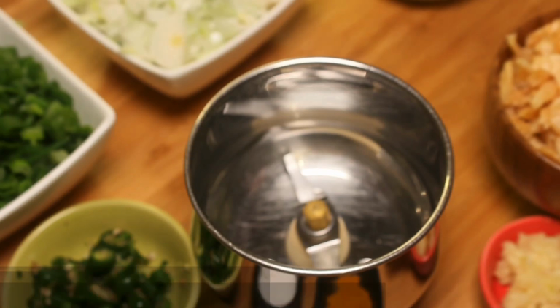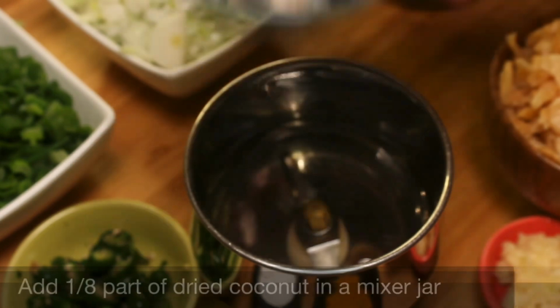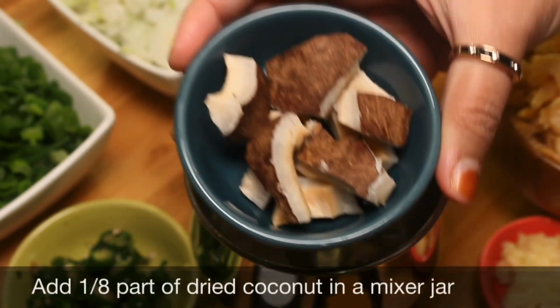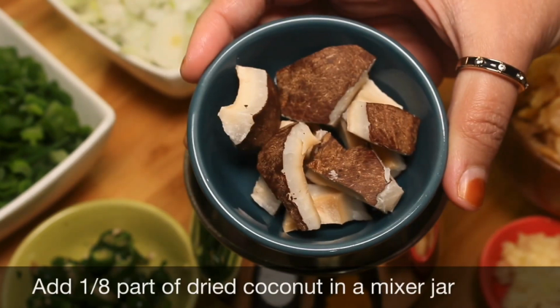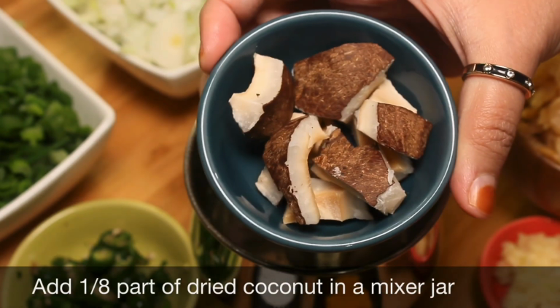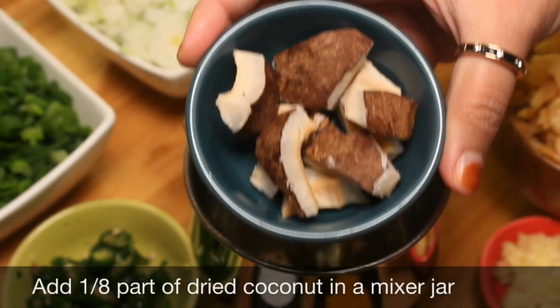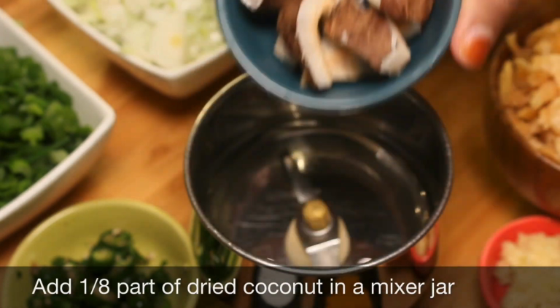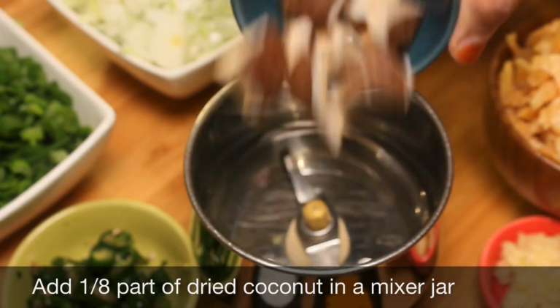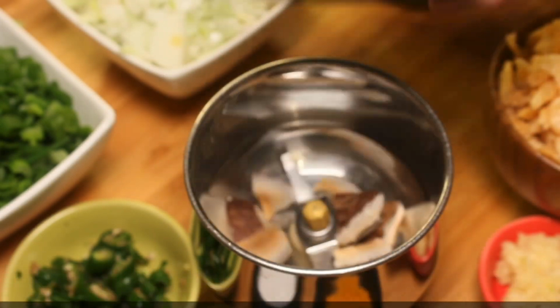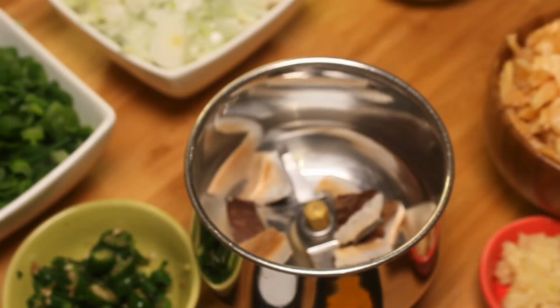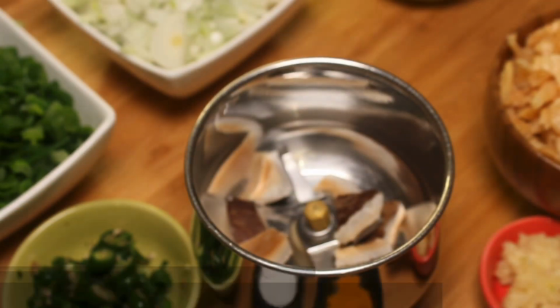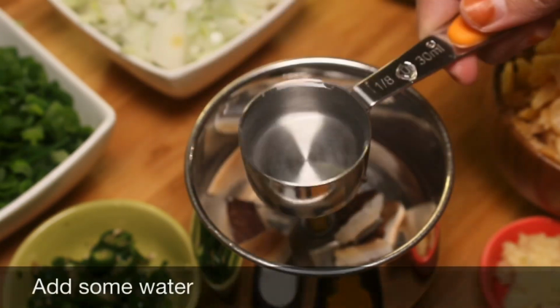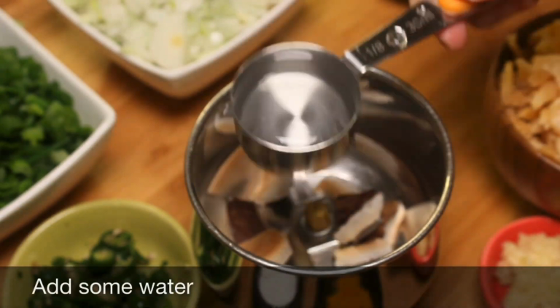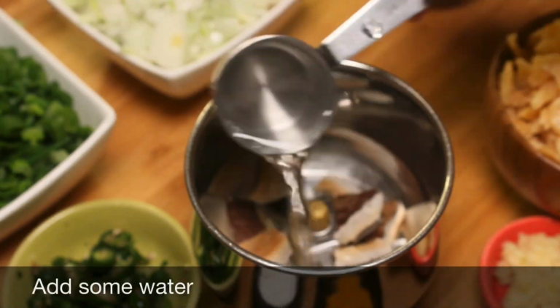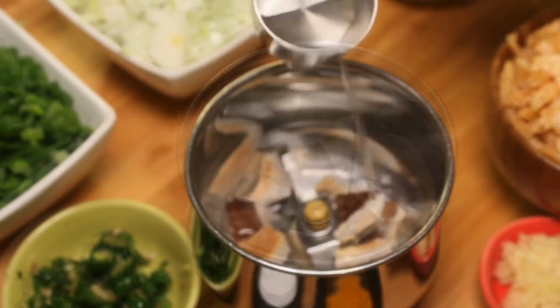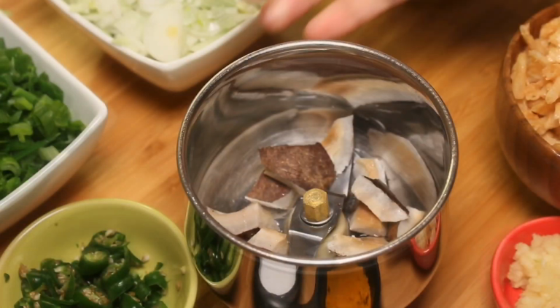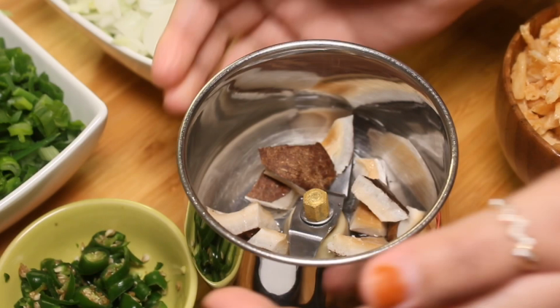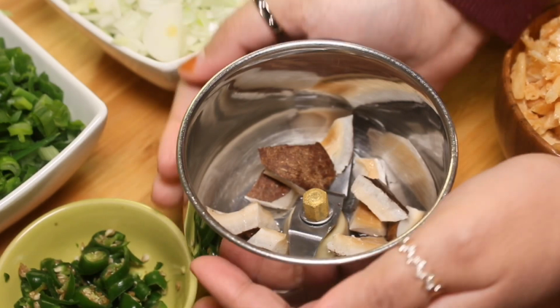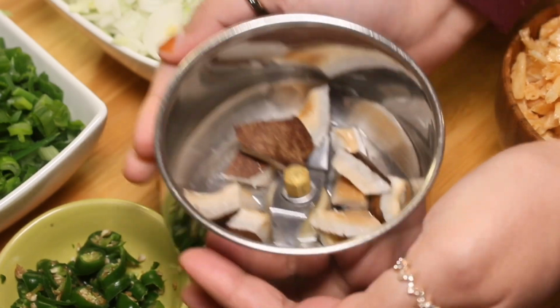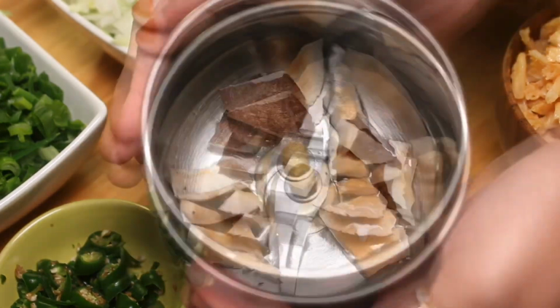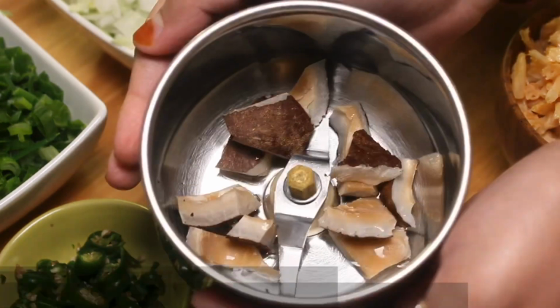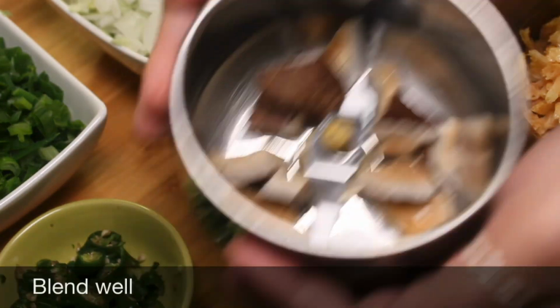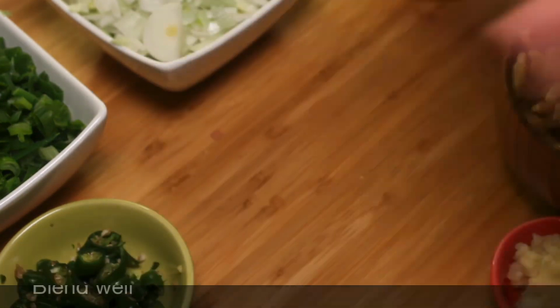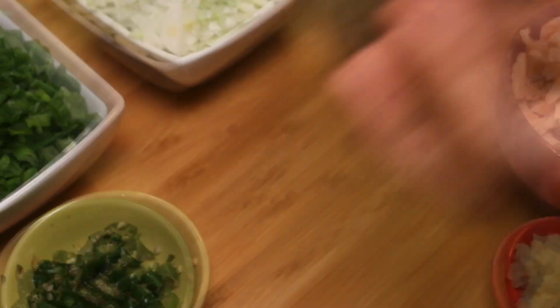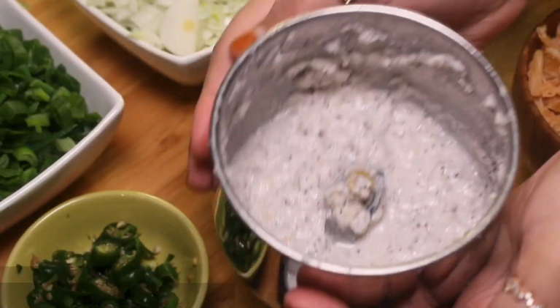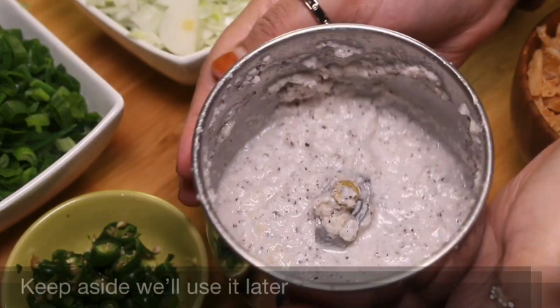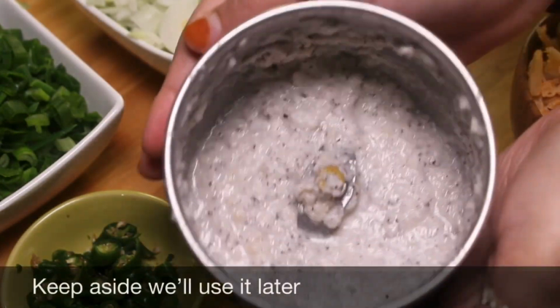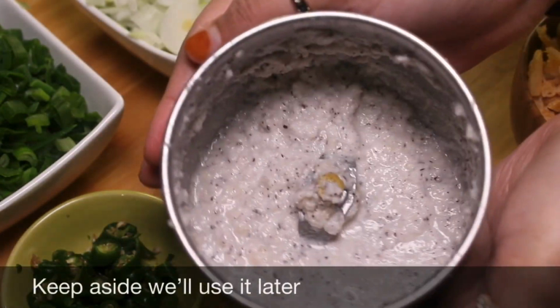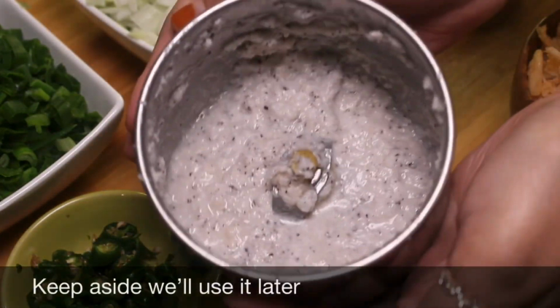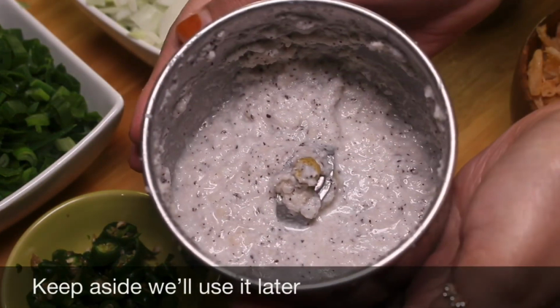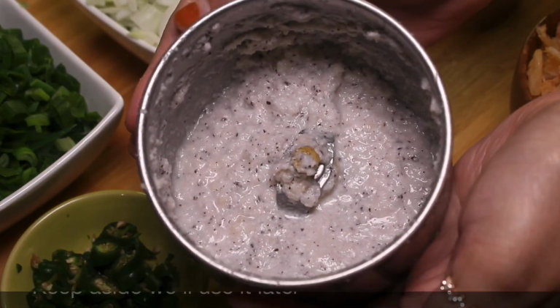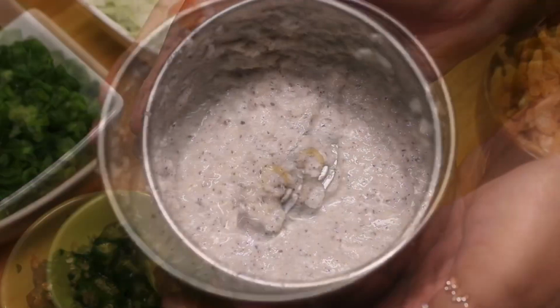Add 1/8 part of dried coconut in a mixer jar, add some water, blend well, and keep aside. We'll use it later.